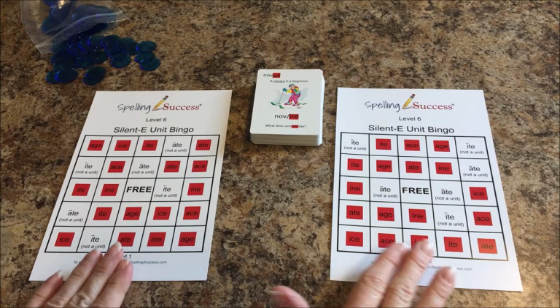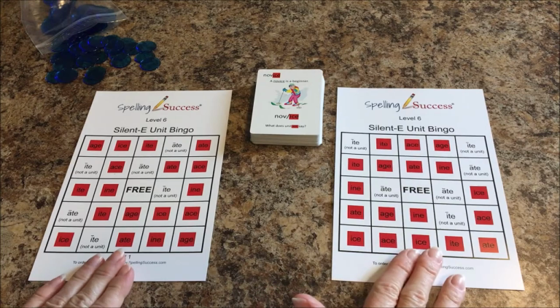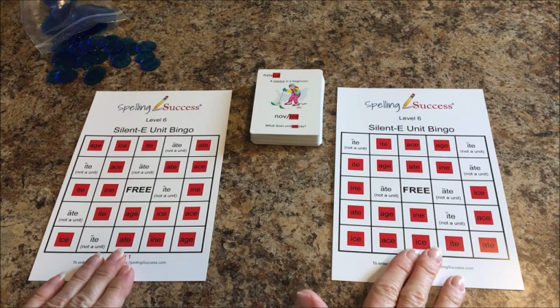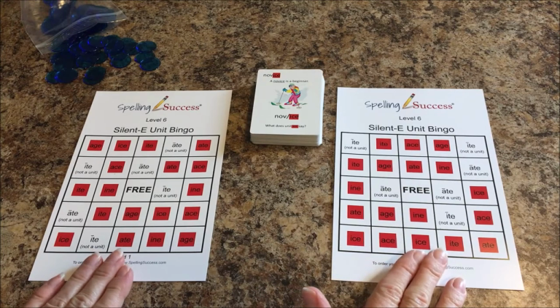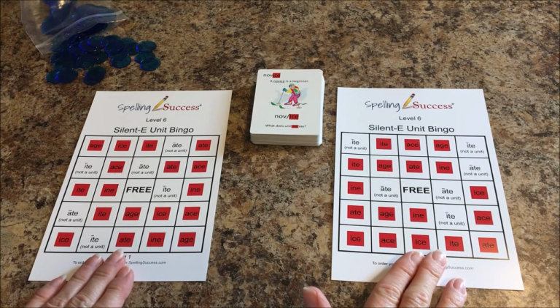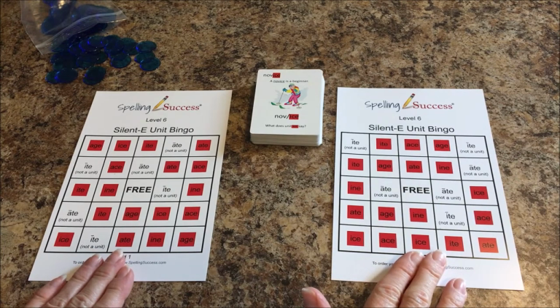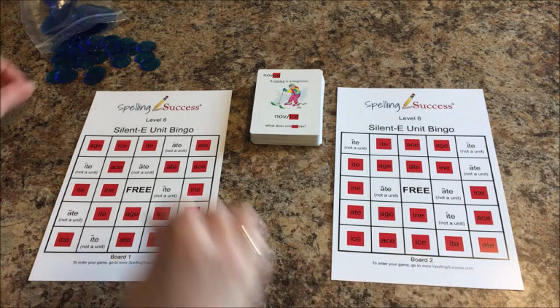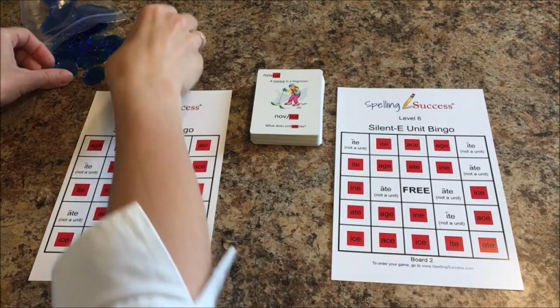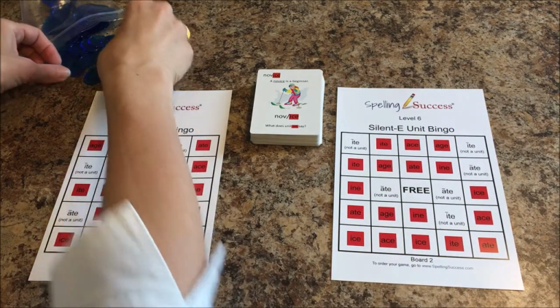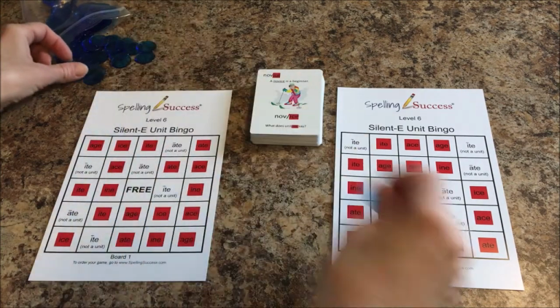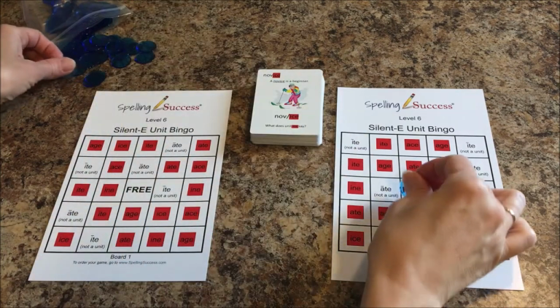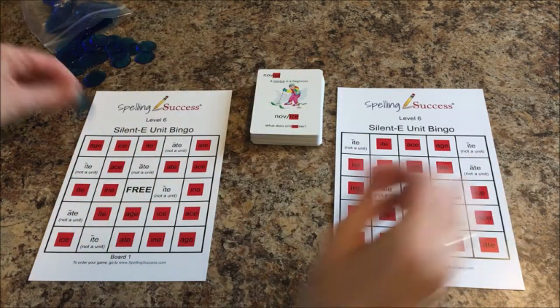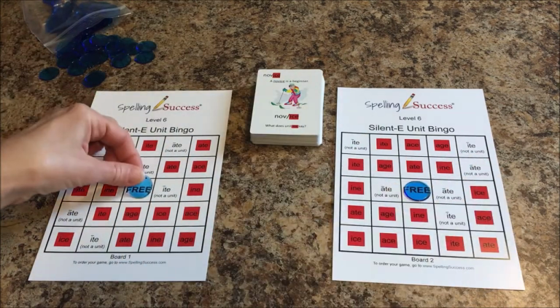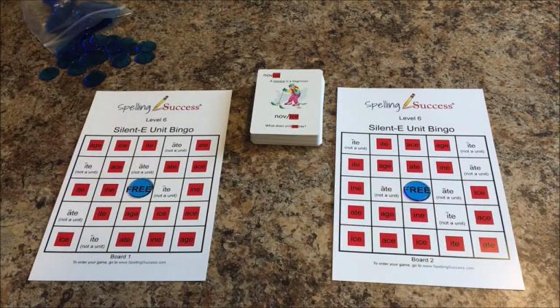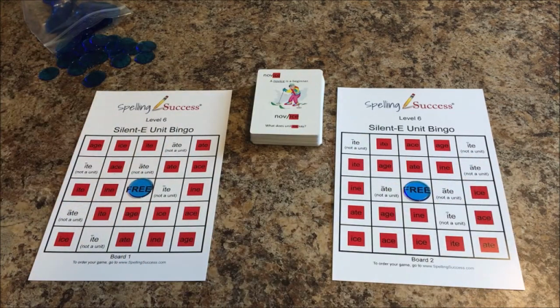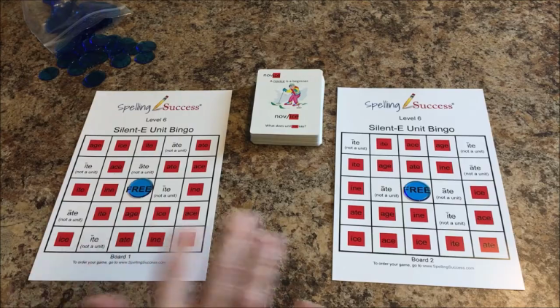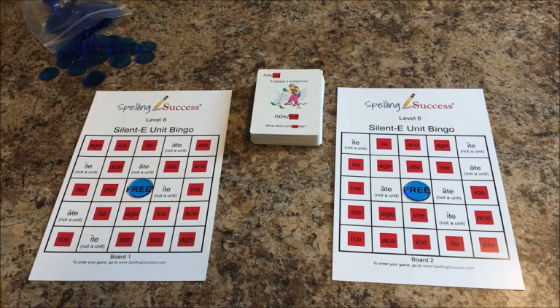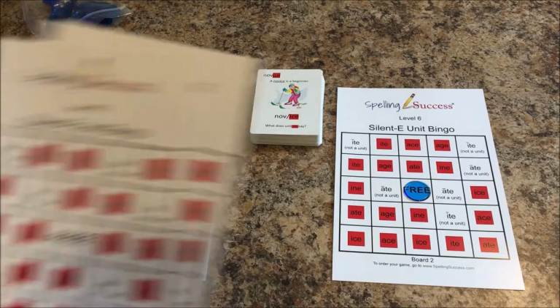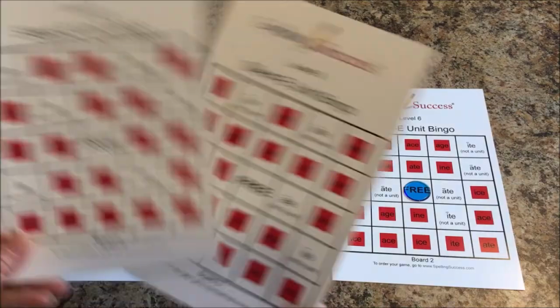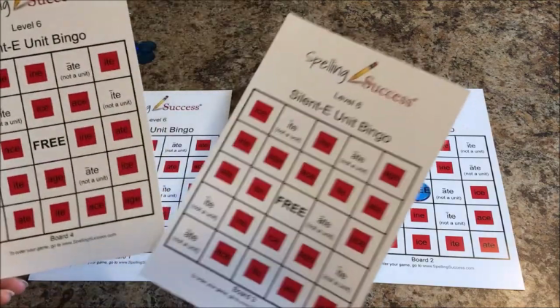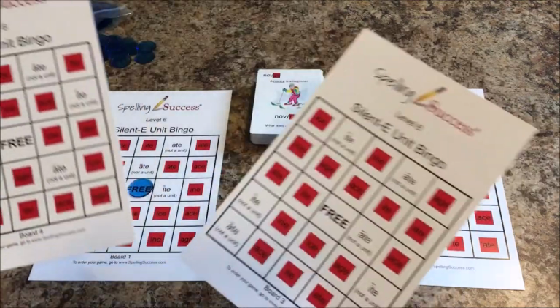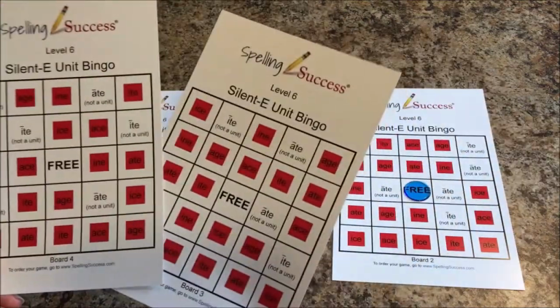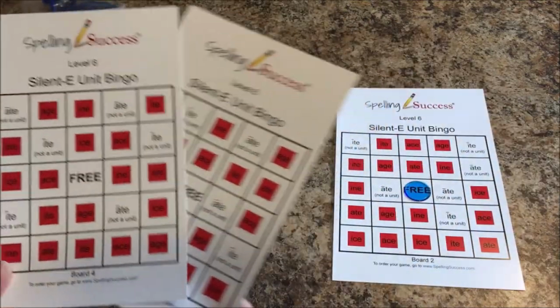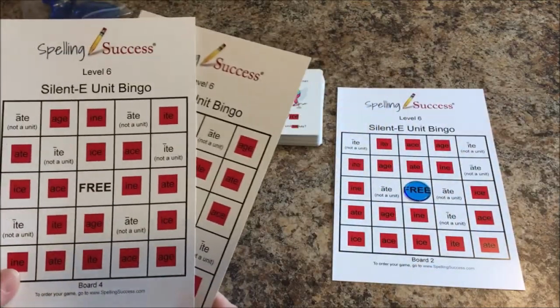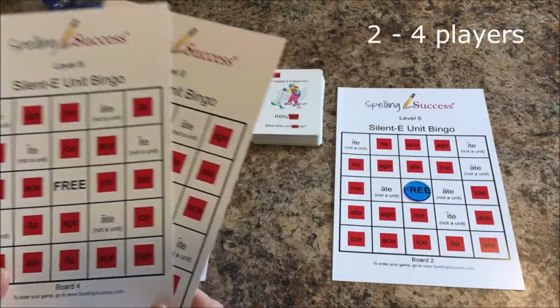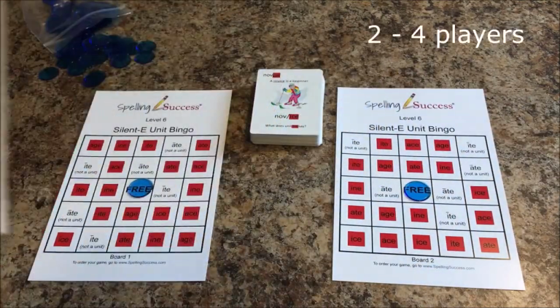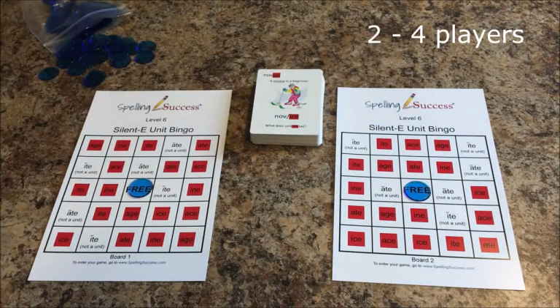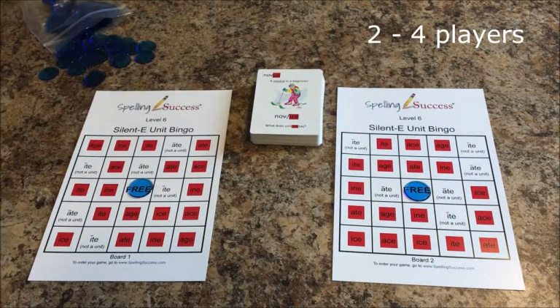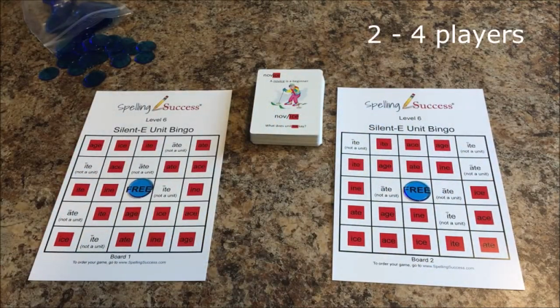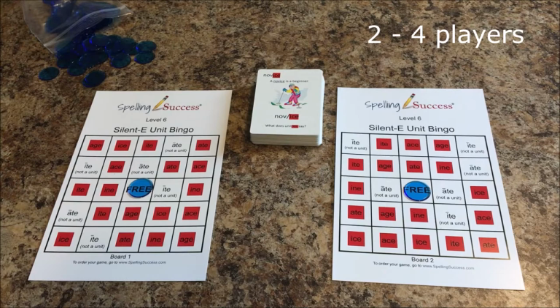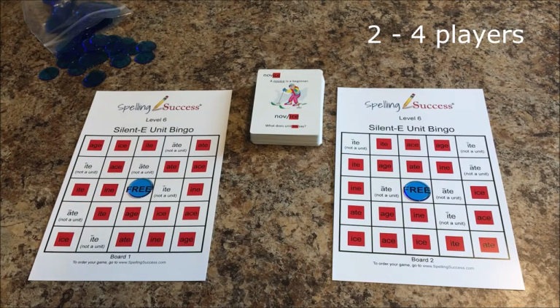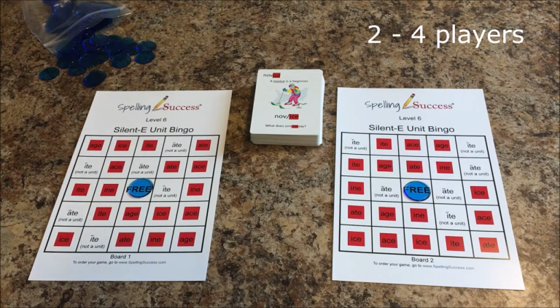Each player would select a bingo board and they could place a free chip on their bingo board. There are four bingo boards, so you could play the game with two players, three players, or four players.